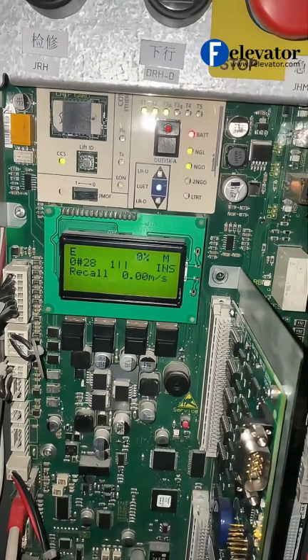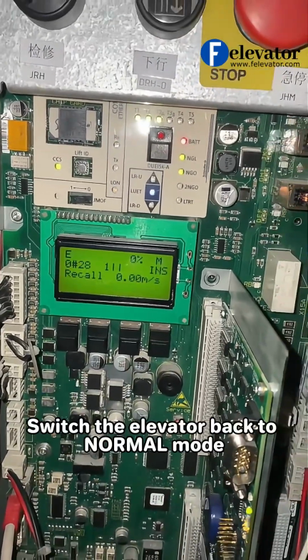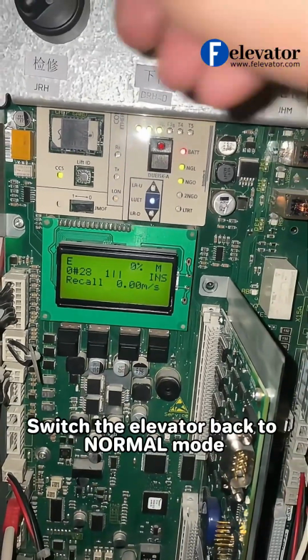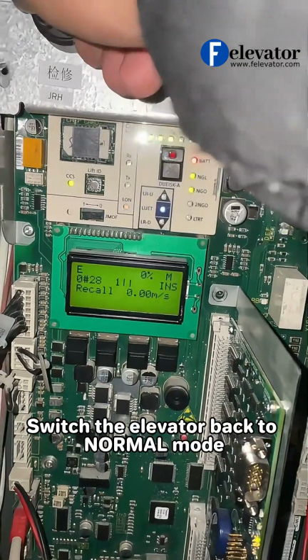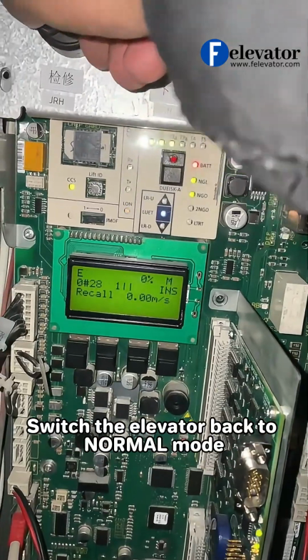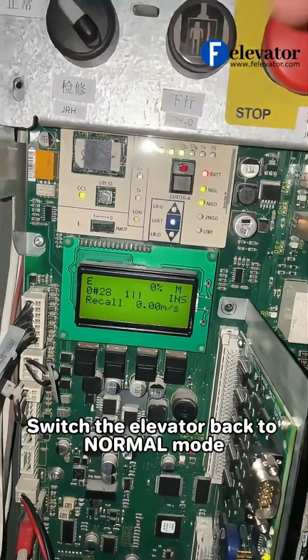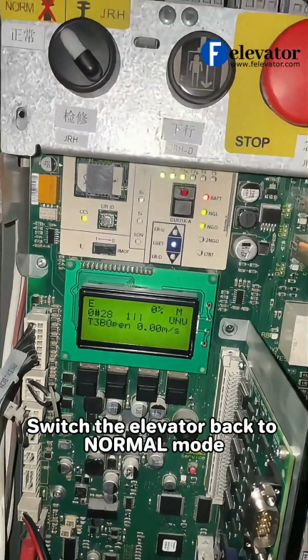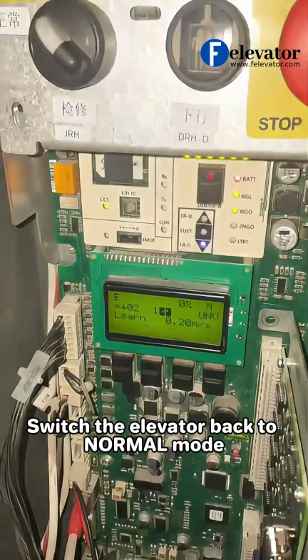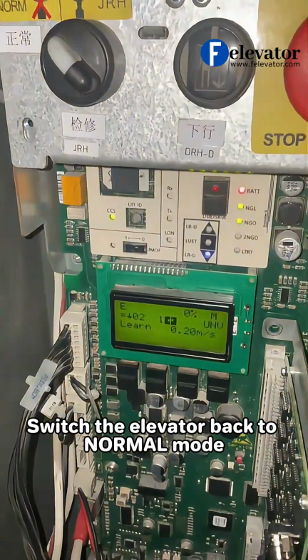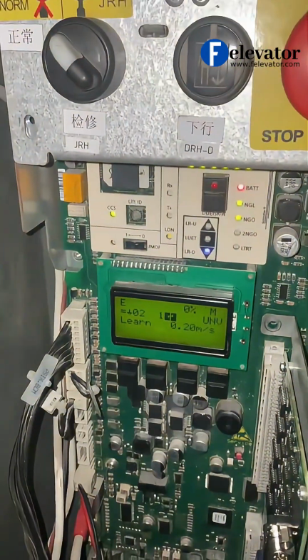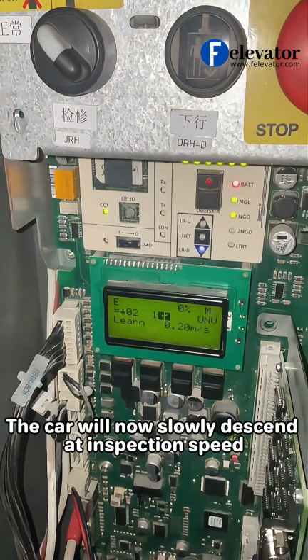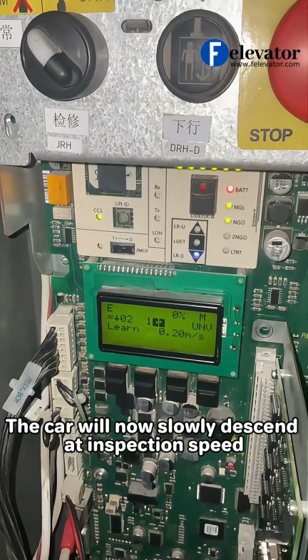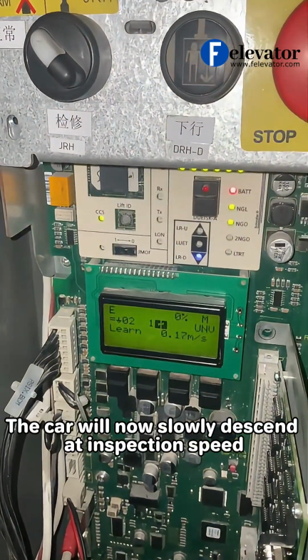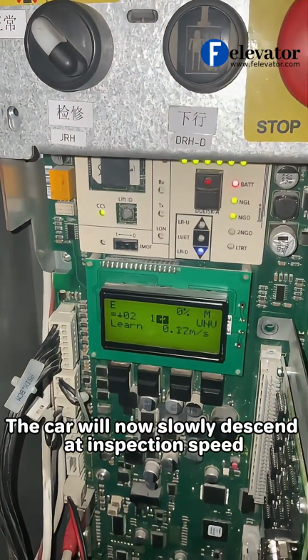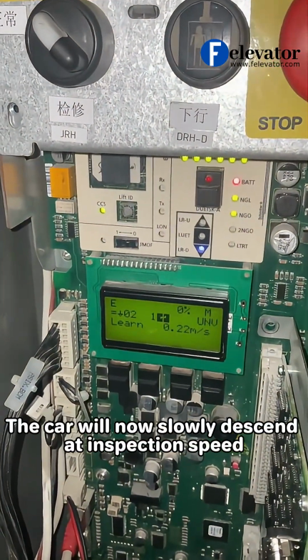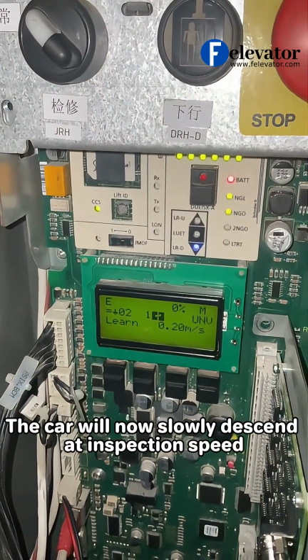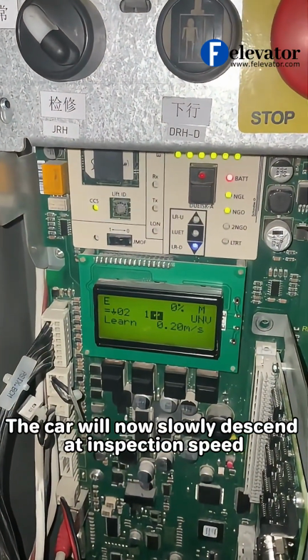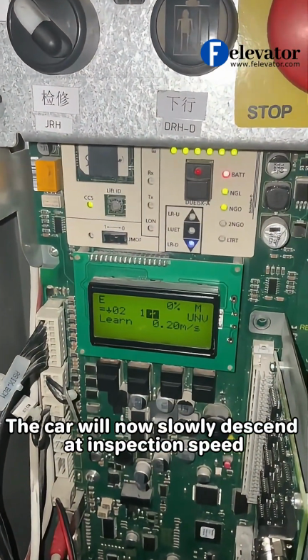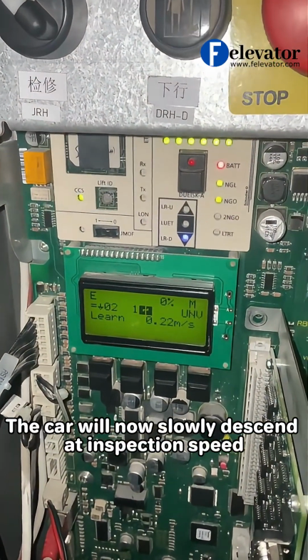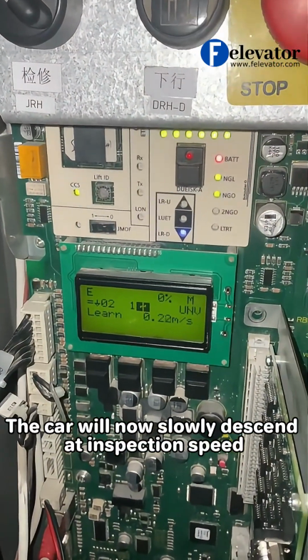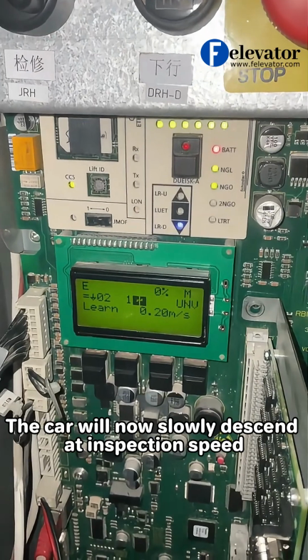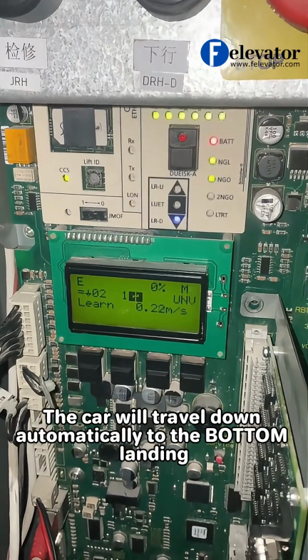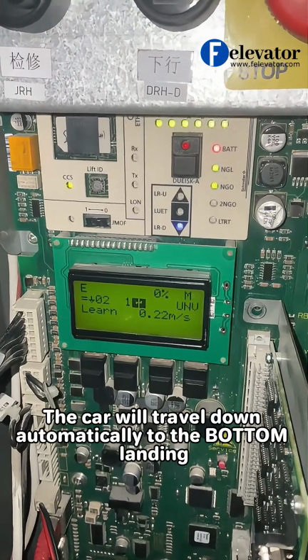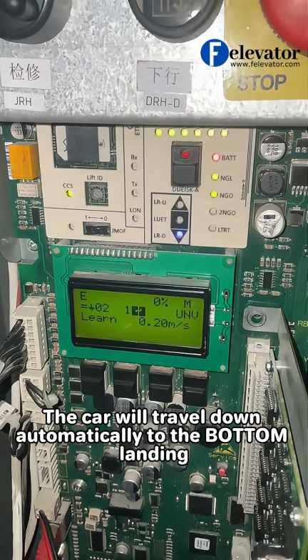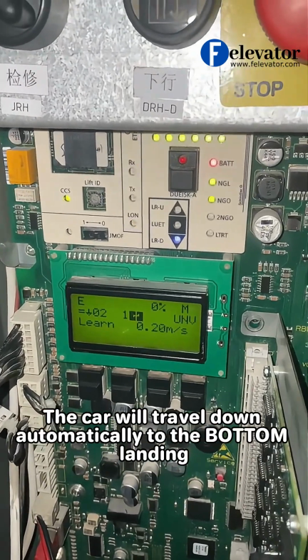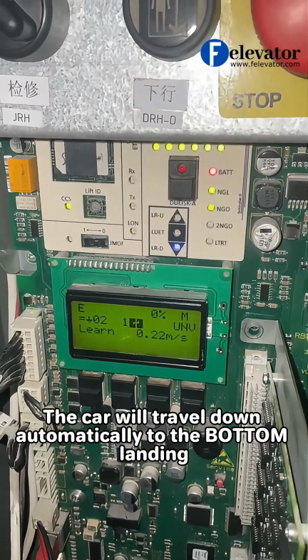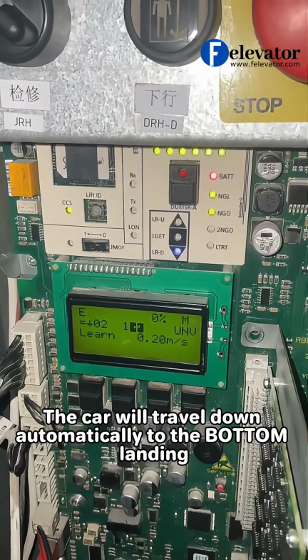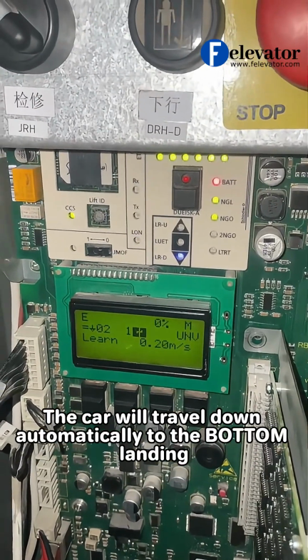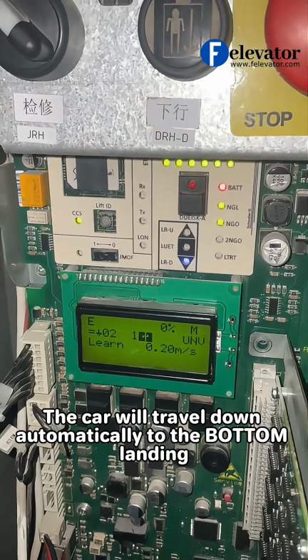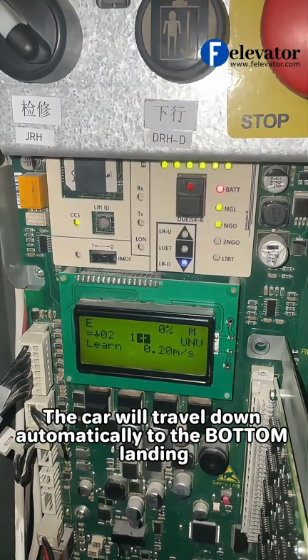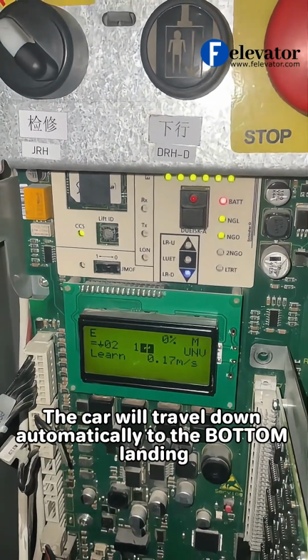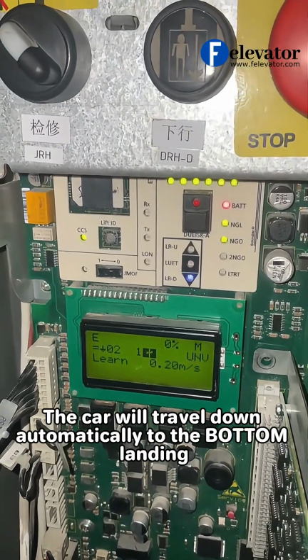Switch the elevator back to normal mode. The car will now slowly descend at inspection speed and travel down automatically to the bottom landing.